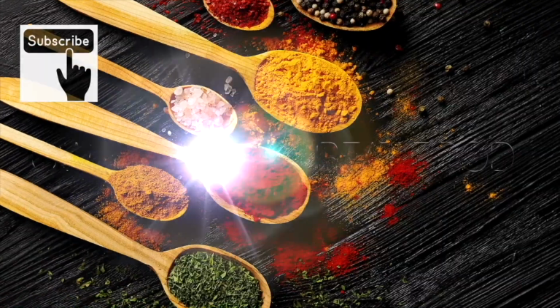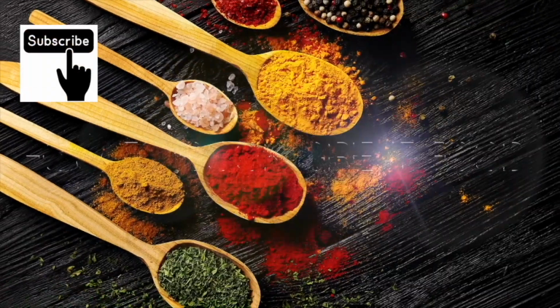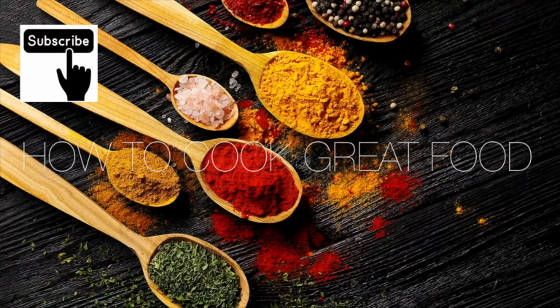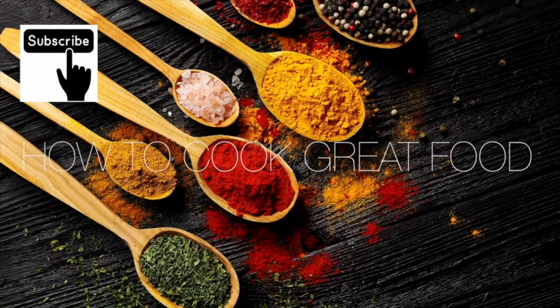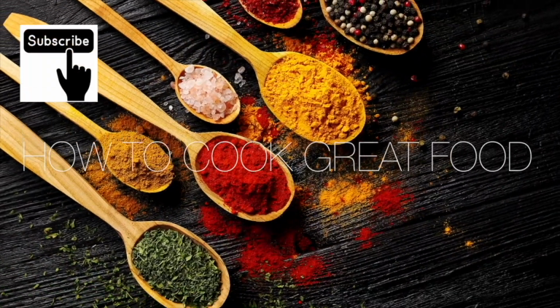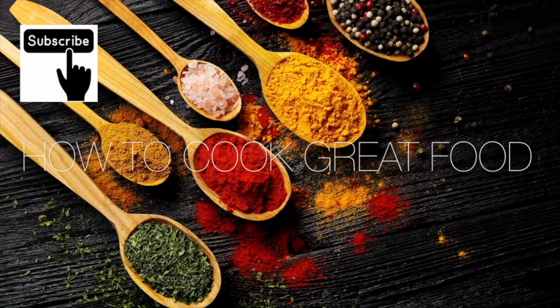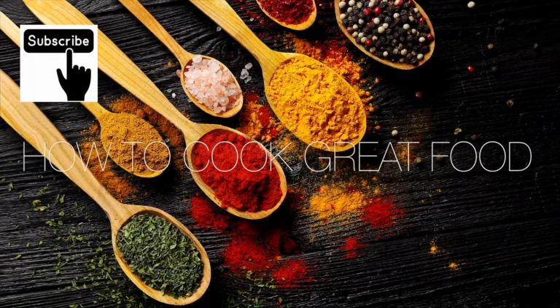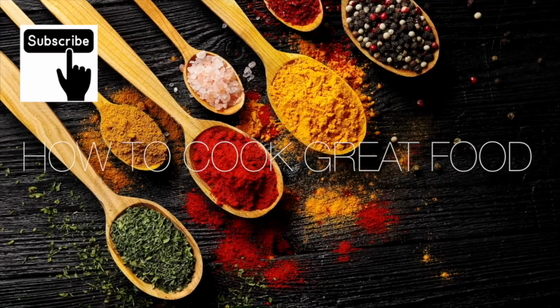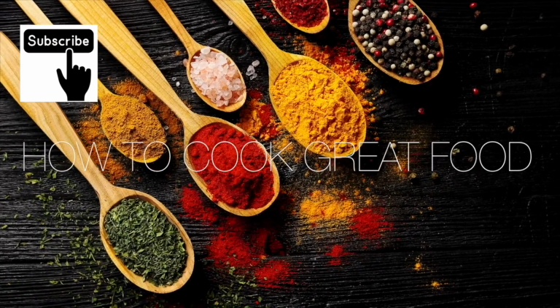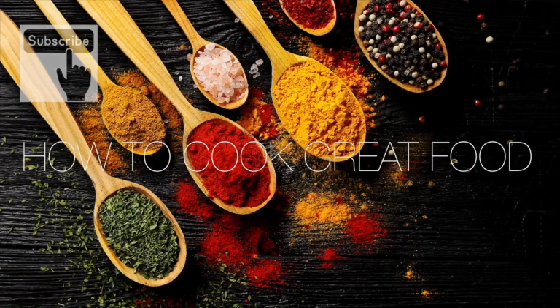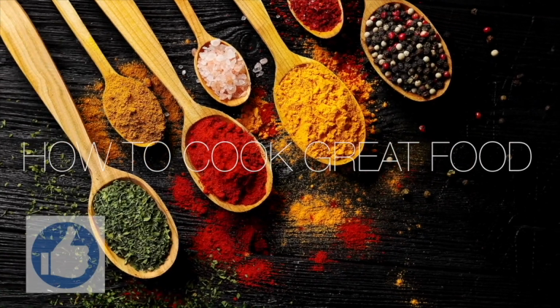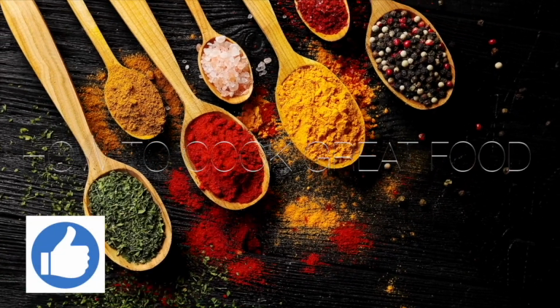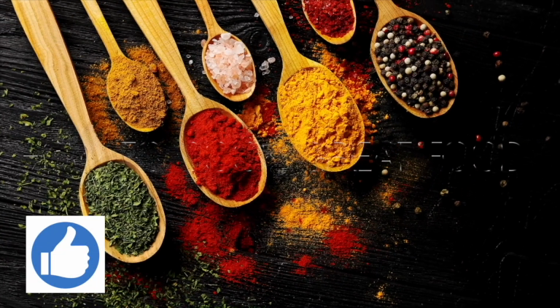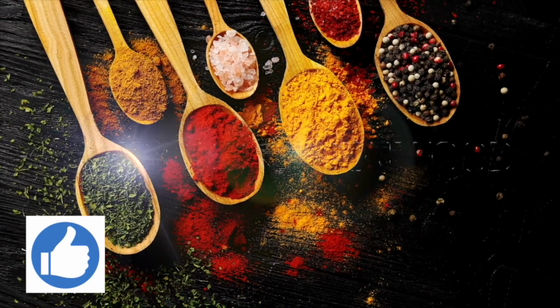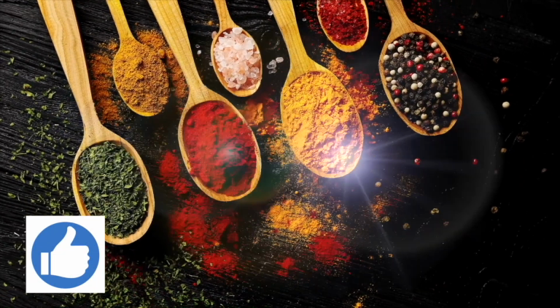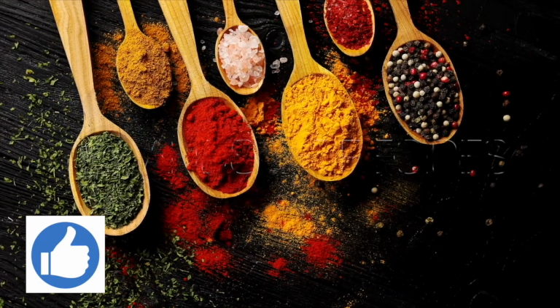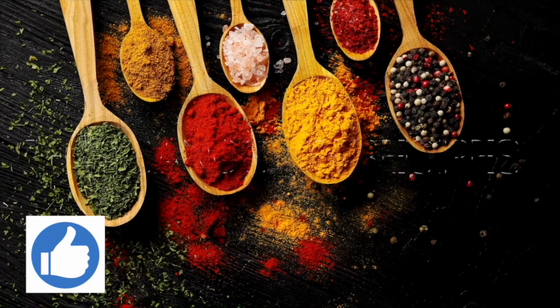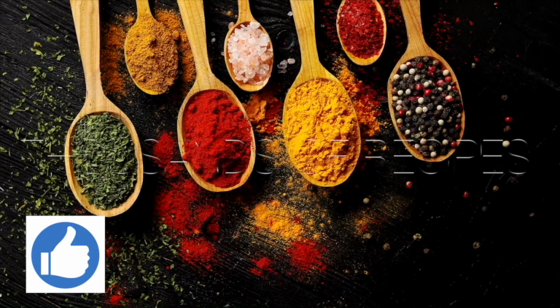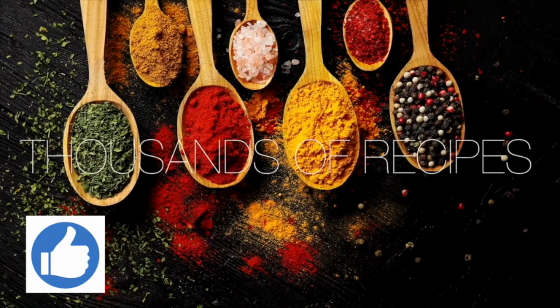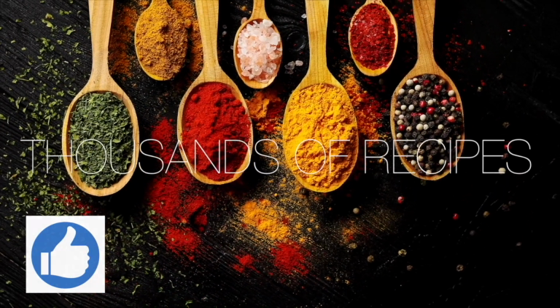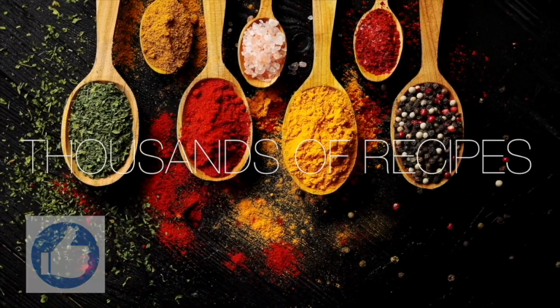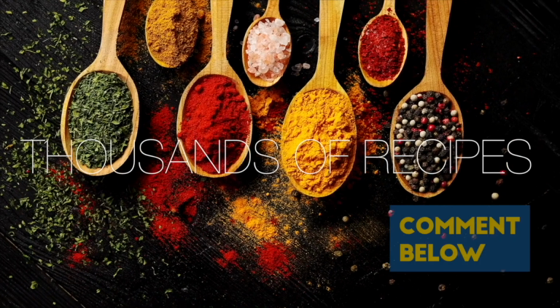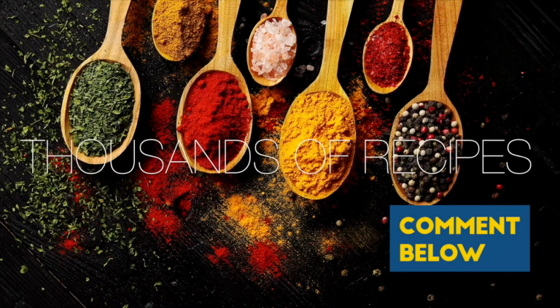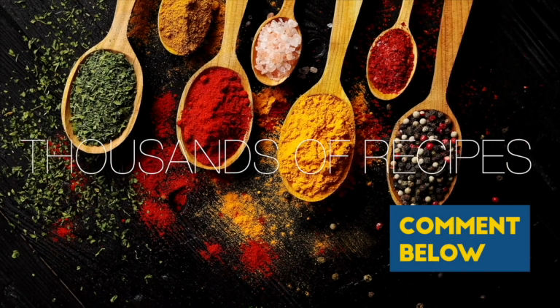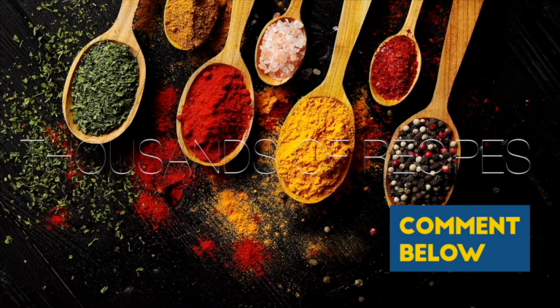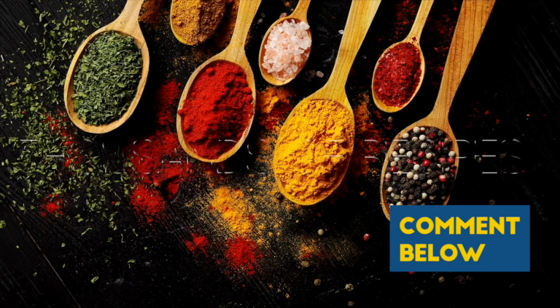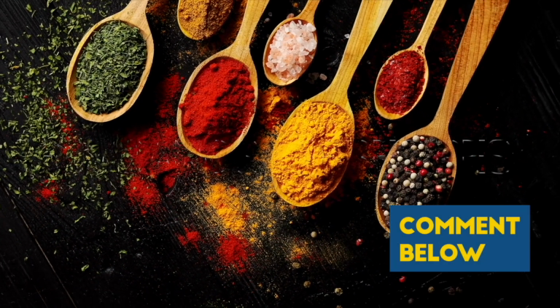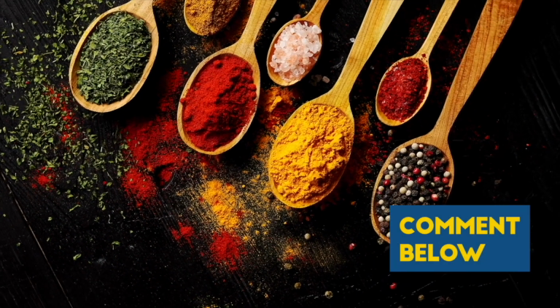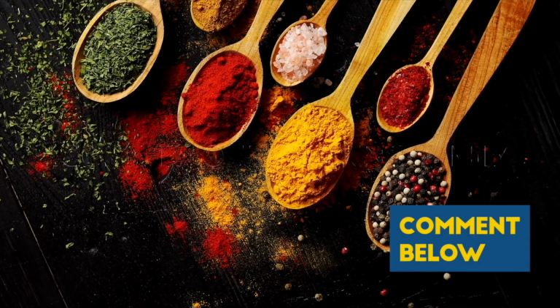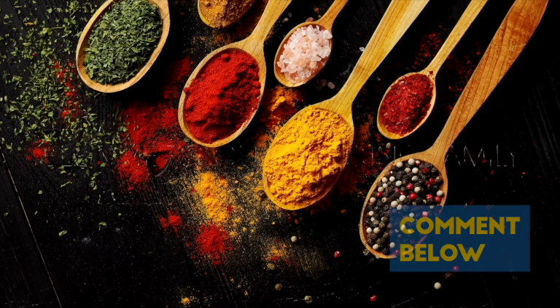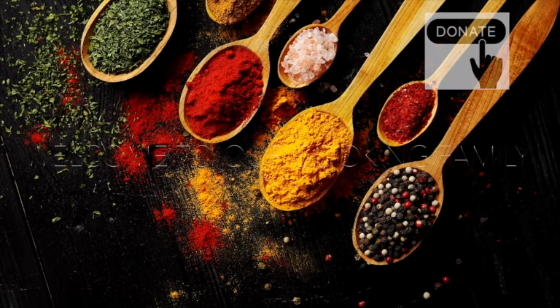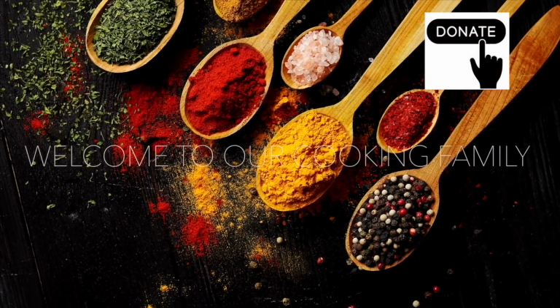Thanks a lot for stopping by How to Cook Great. If you like what you see, there are over three thousand other cooking videos on our channel. Give us a thumbs up, leave a comment, and I'll try and get back to you.